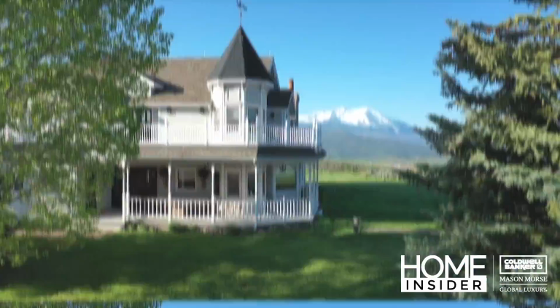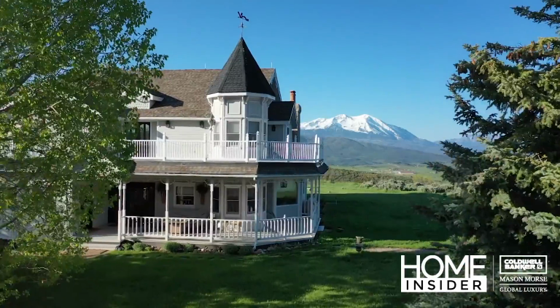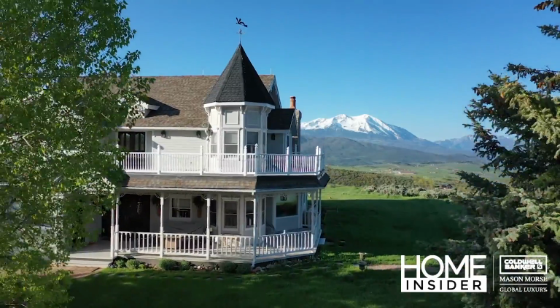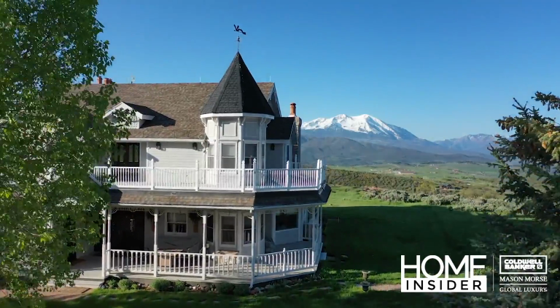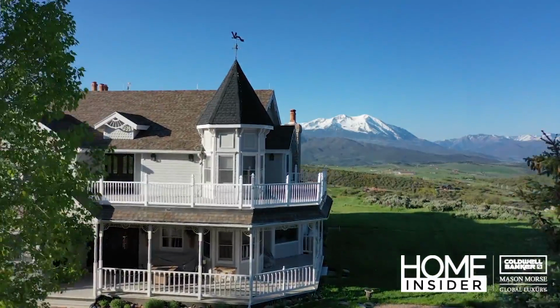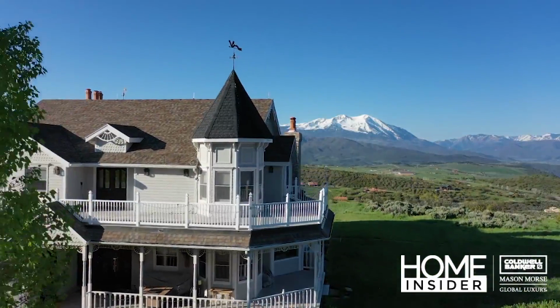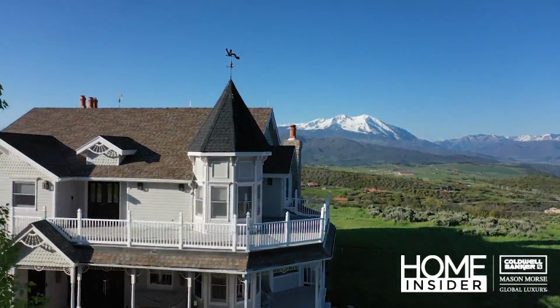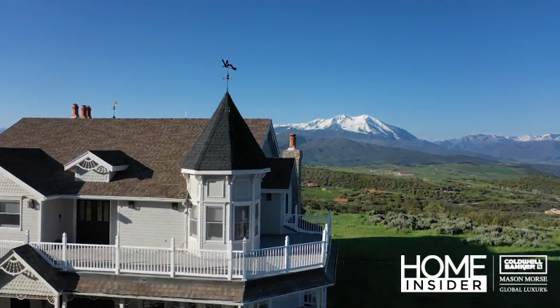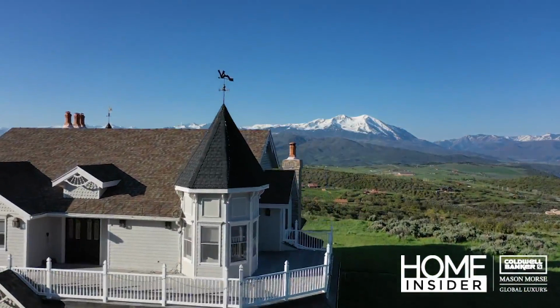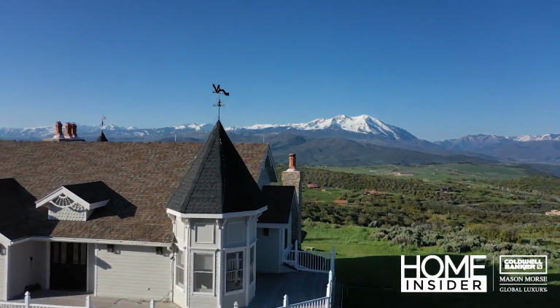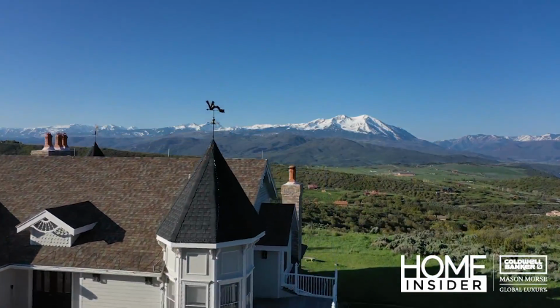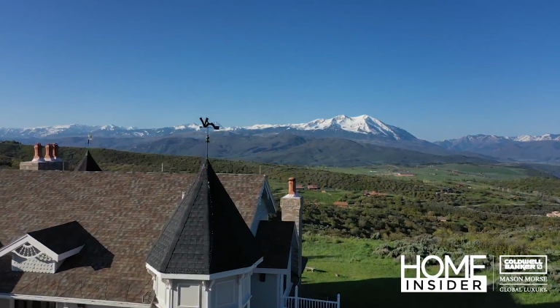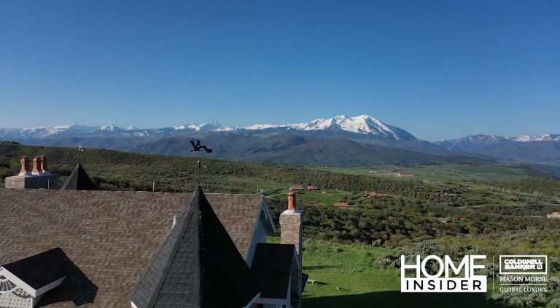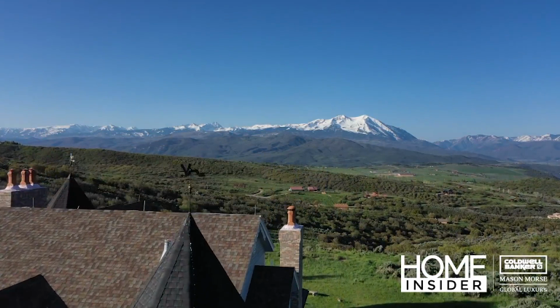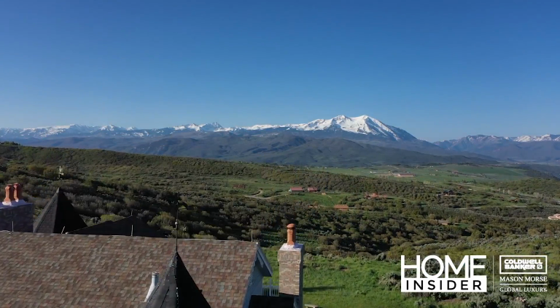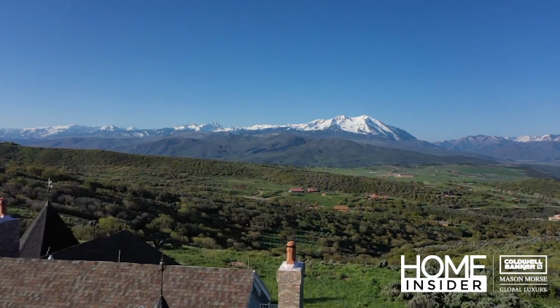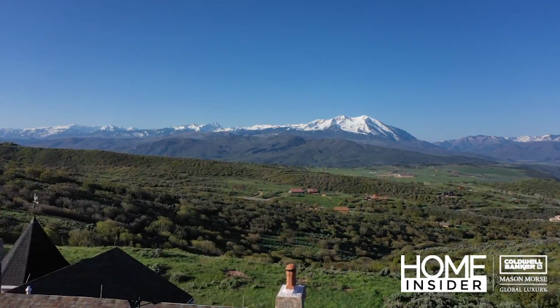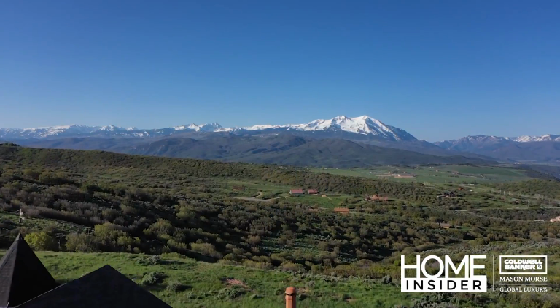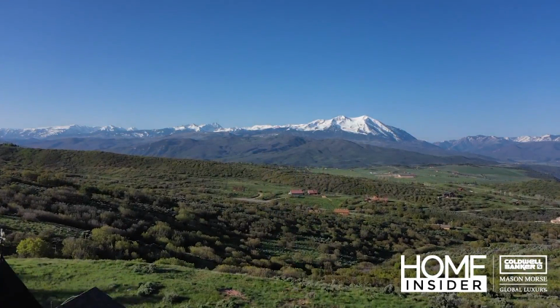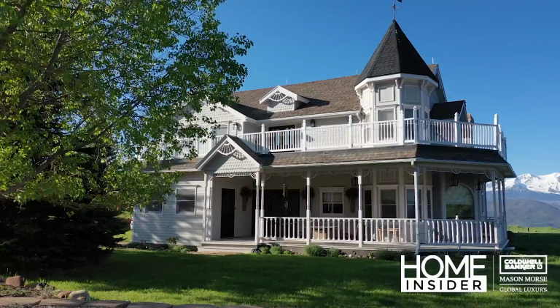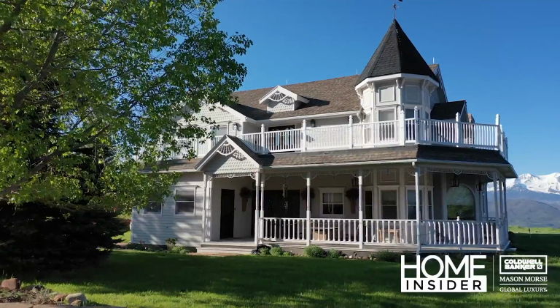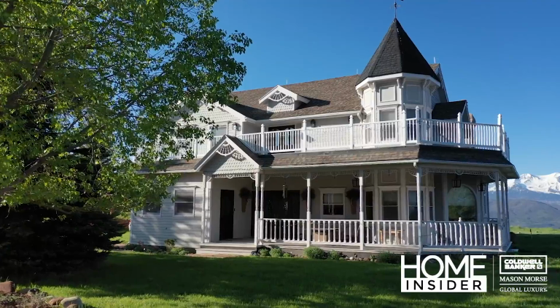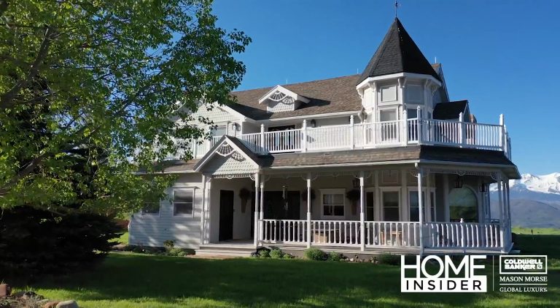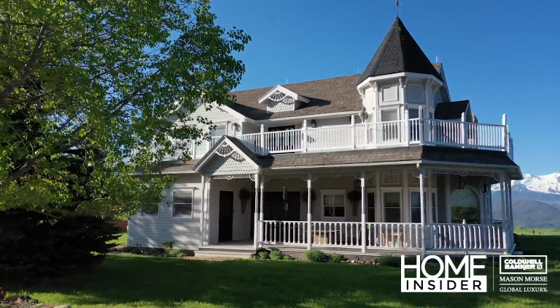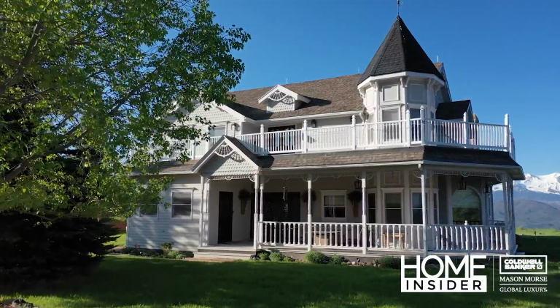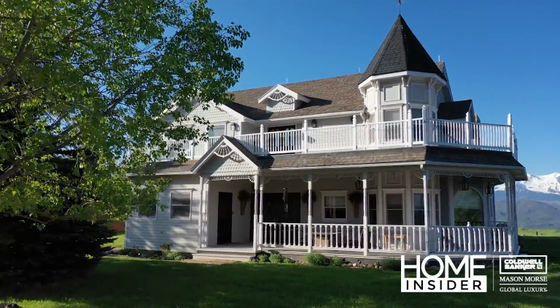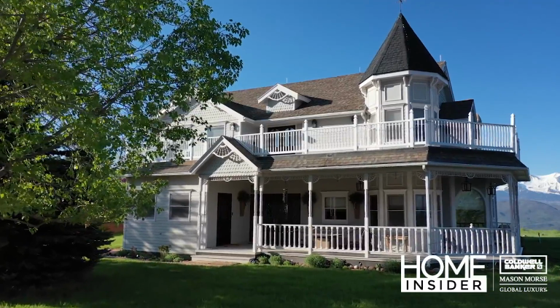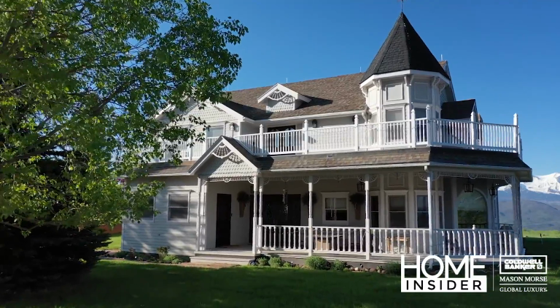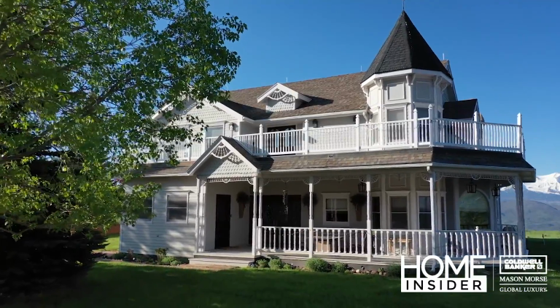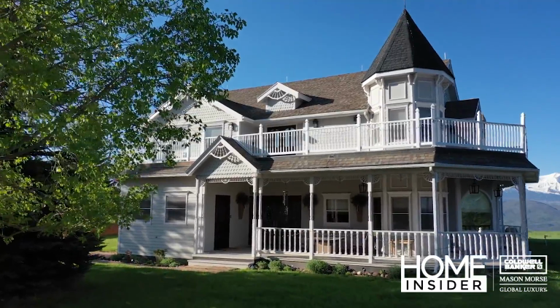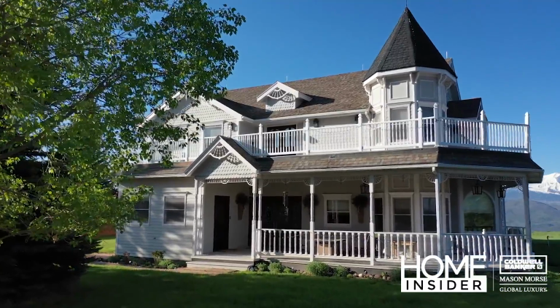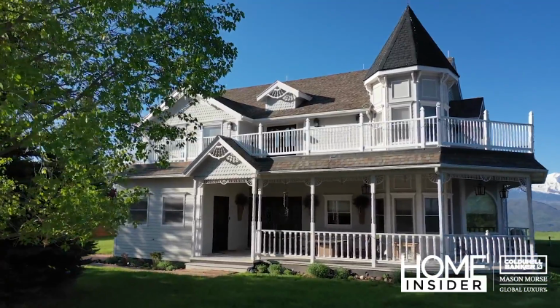If you want picture-perfect views of Mount Sopris, head to the top of Missouri Heights and this Victorian masterpiece on more than 6 acres.